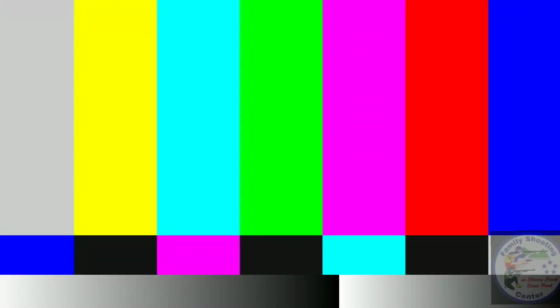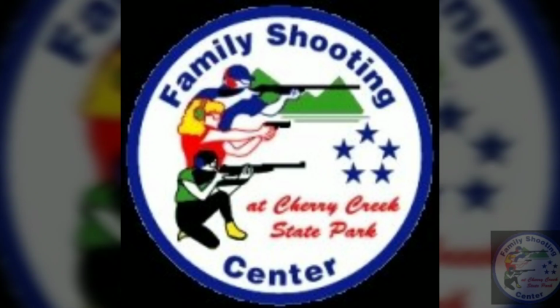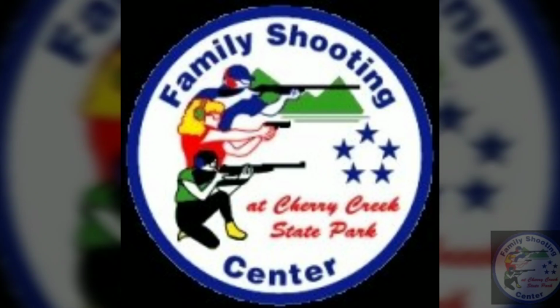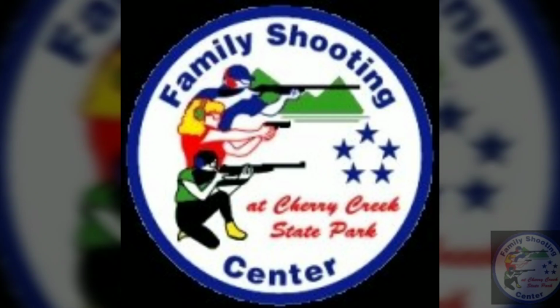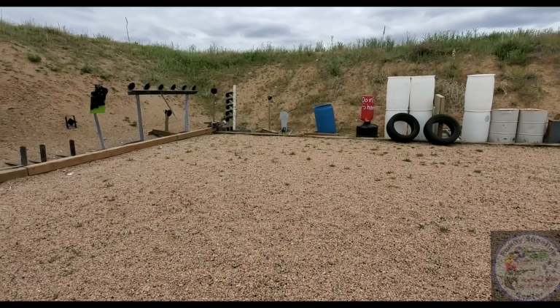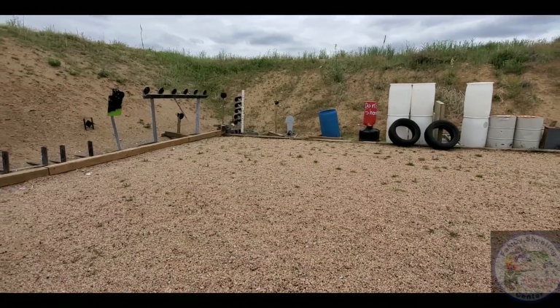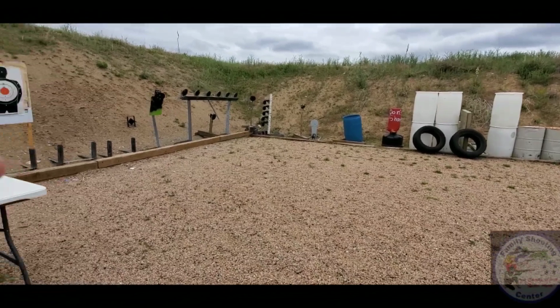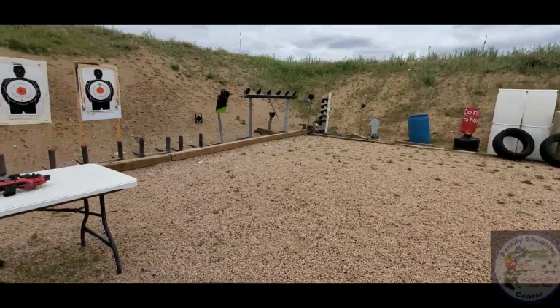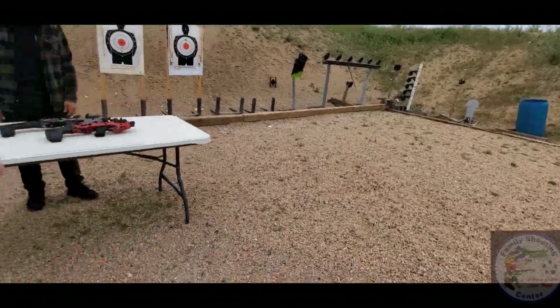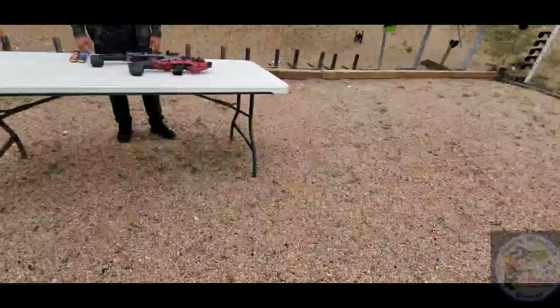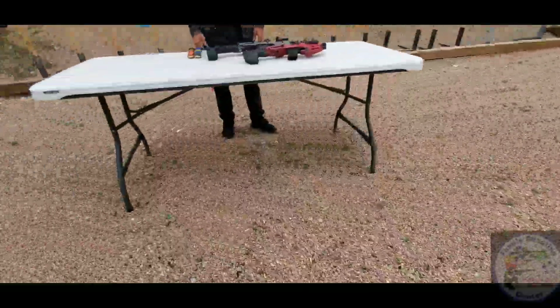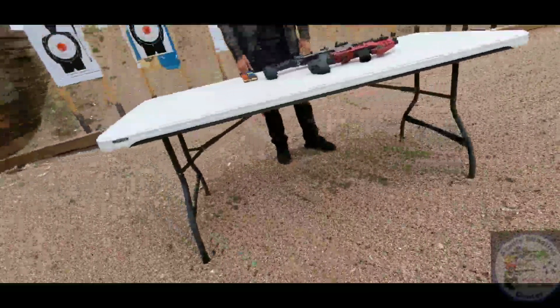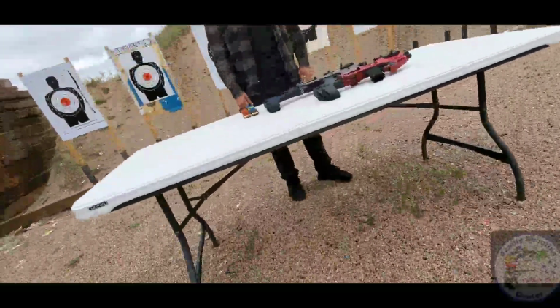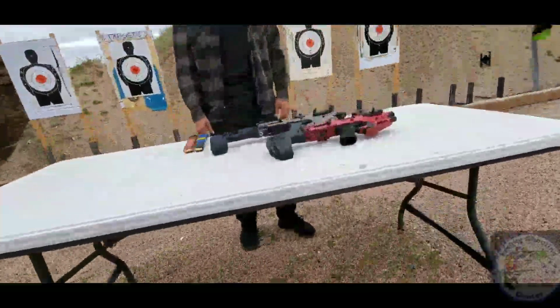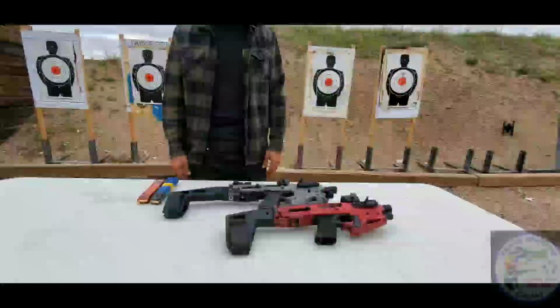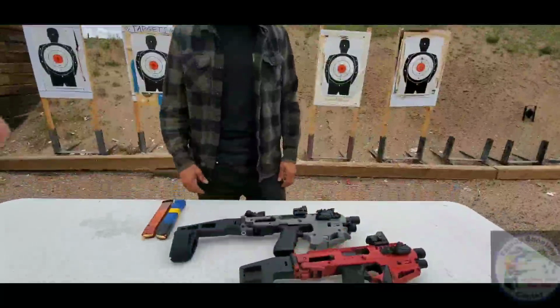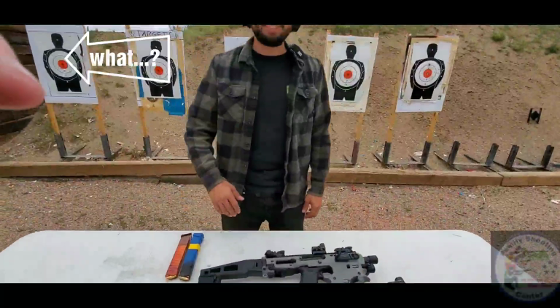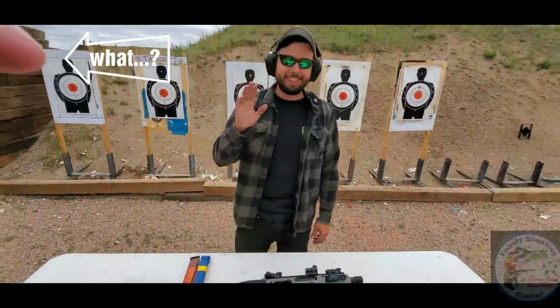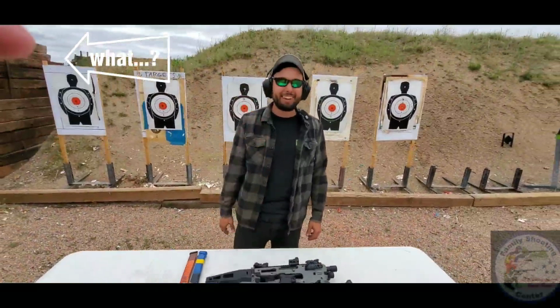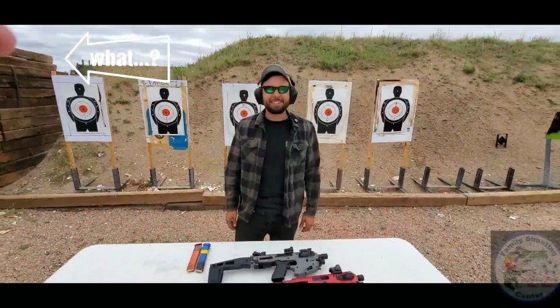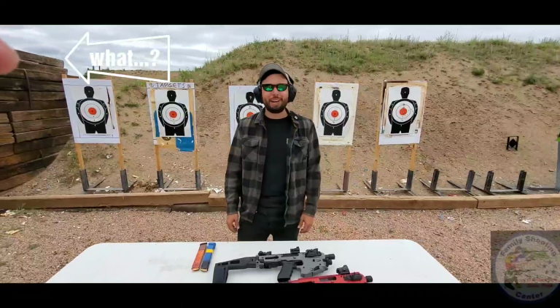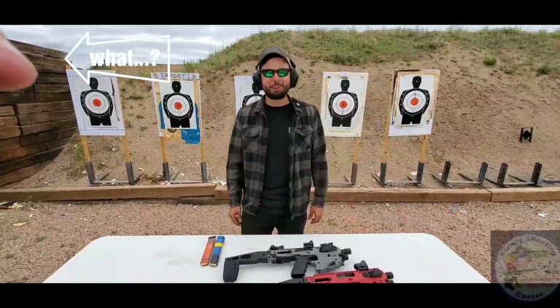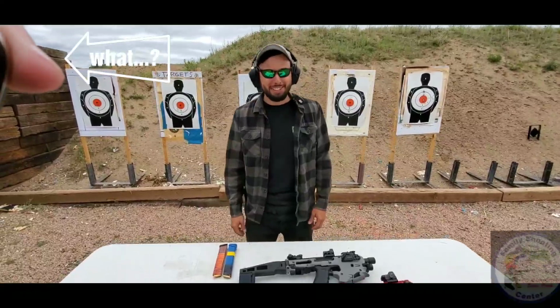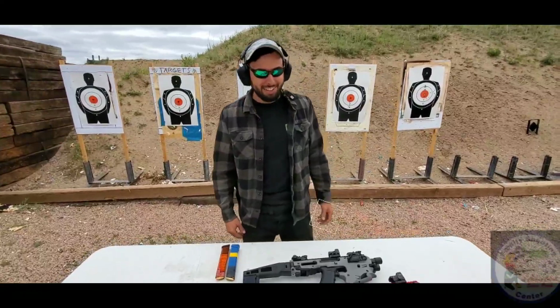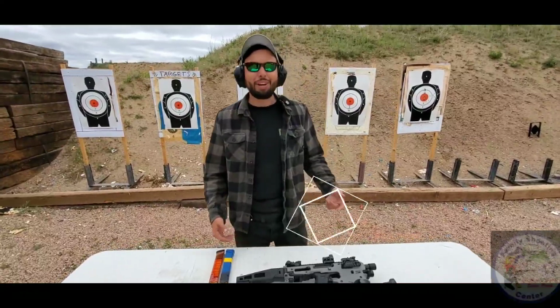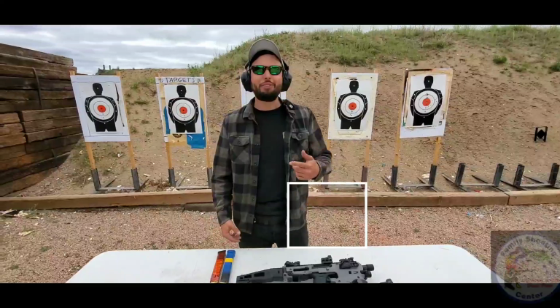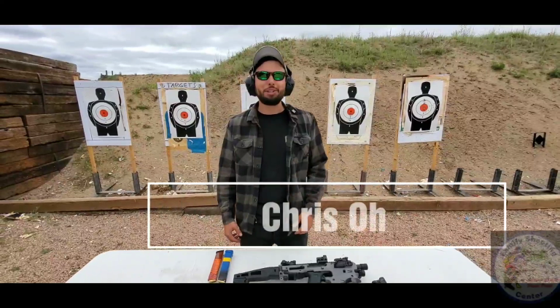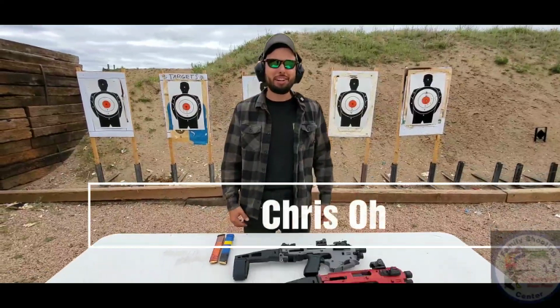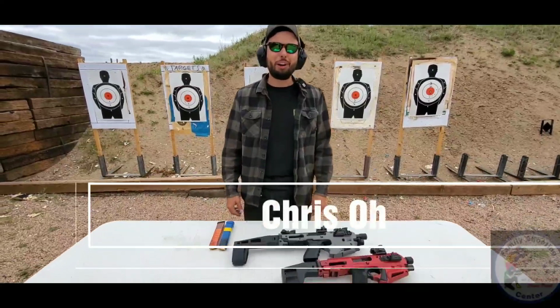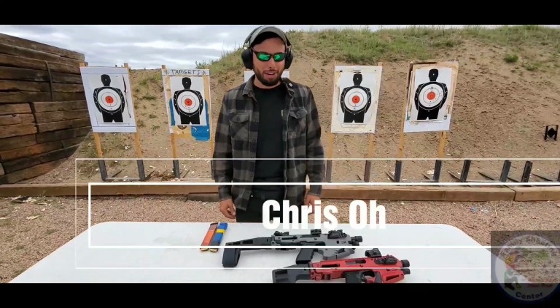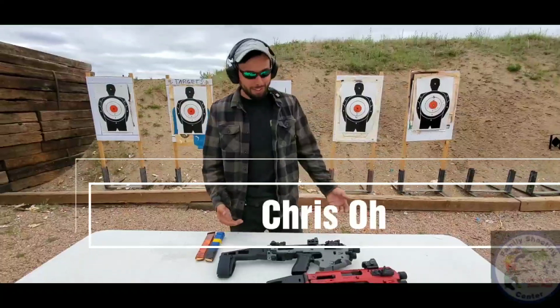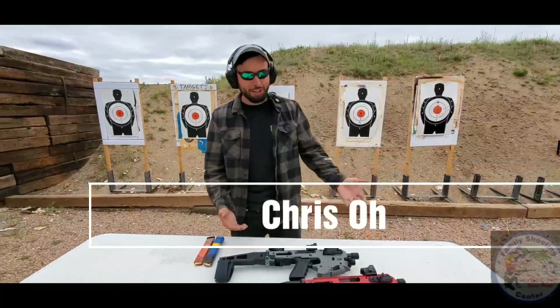Hey there, guys! My name is Chris, here at the Family Shooting Center of the RSL.